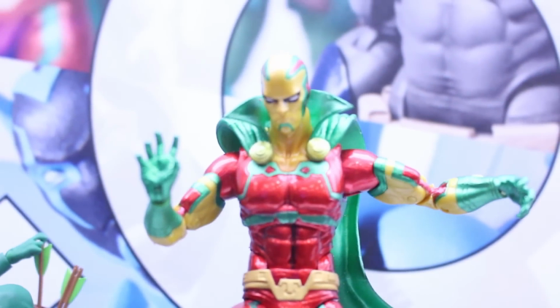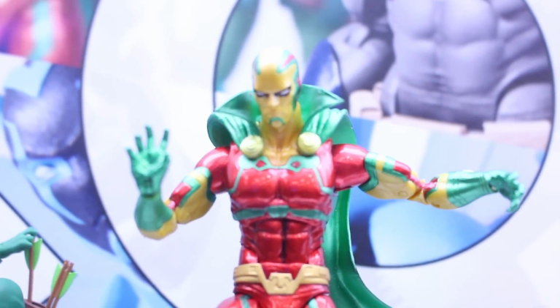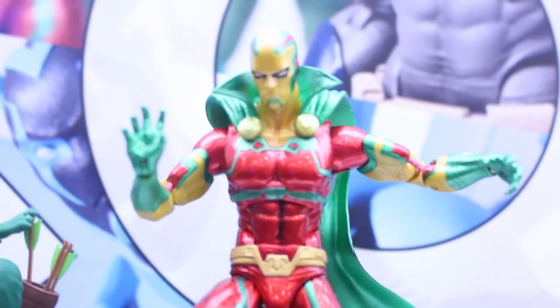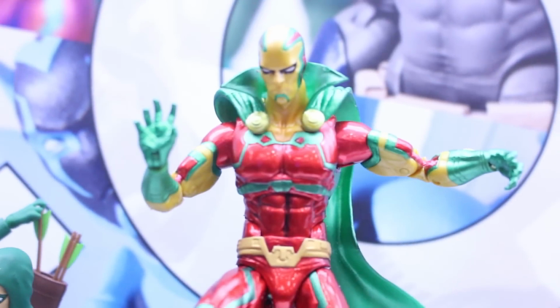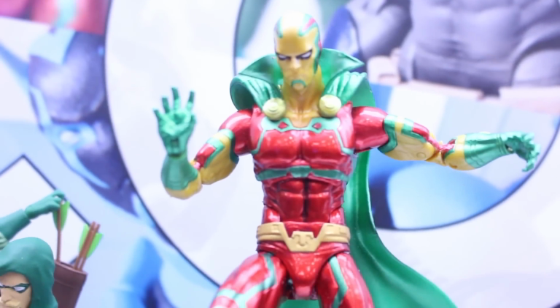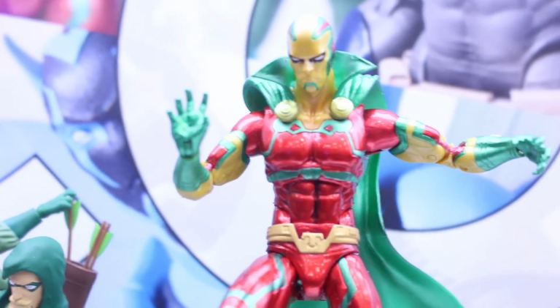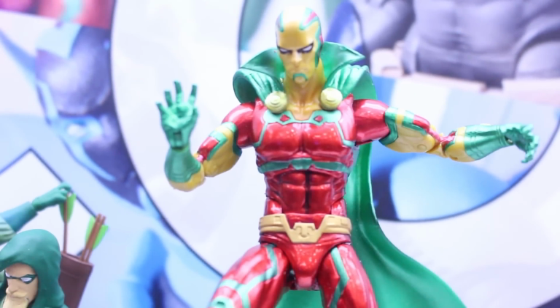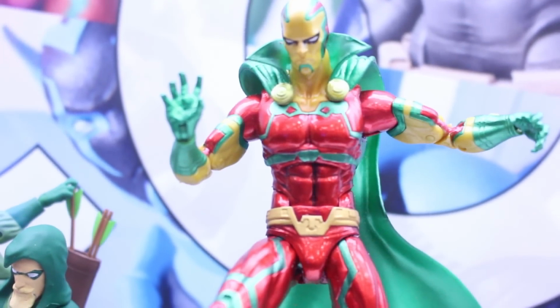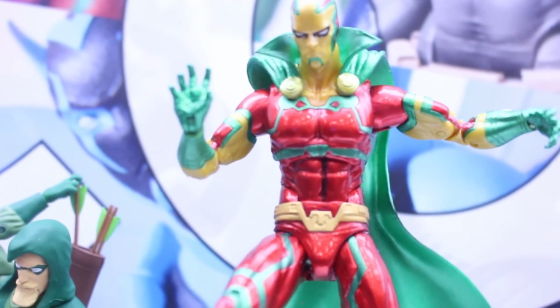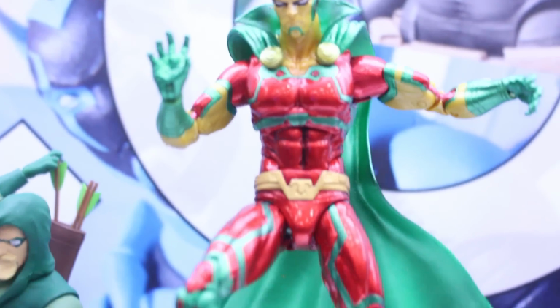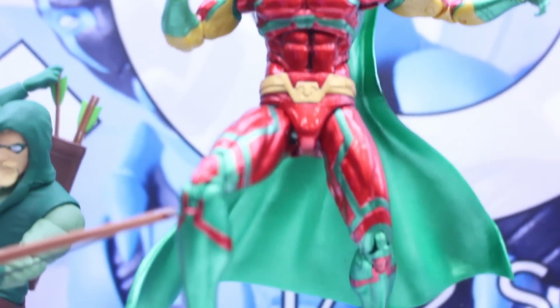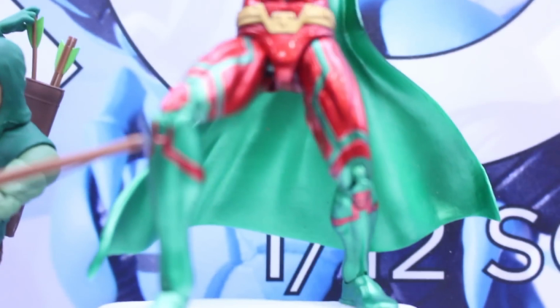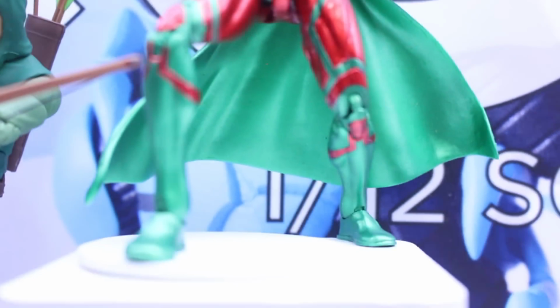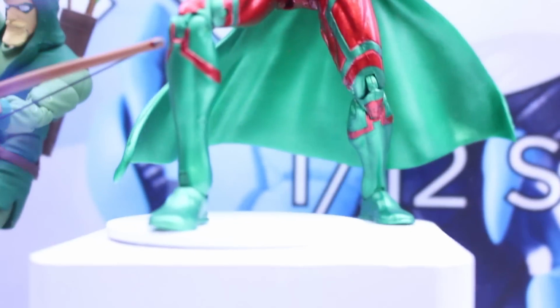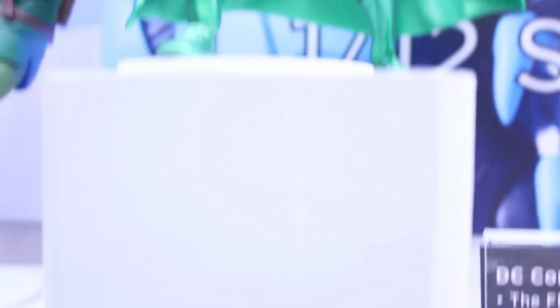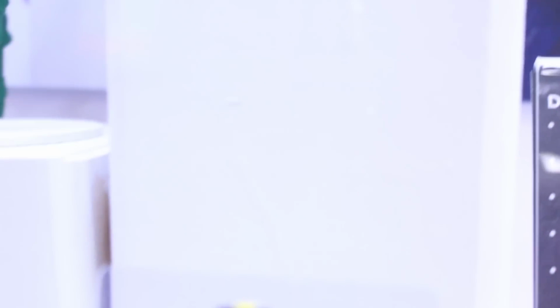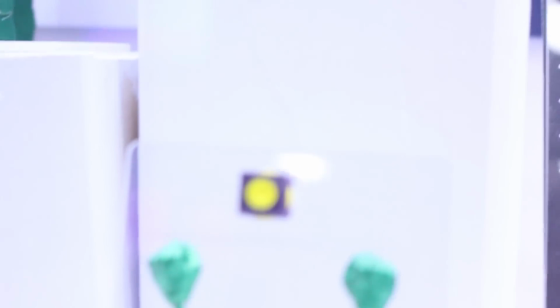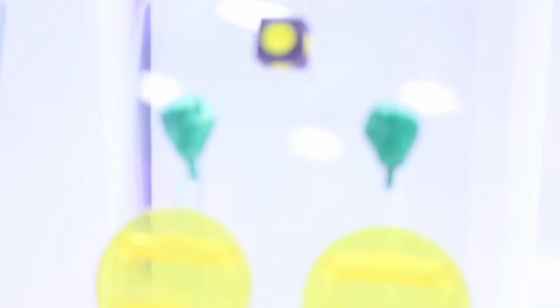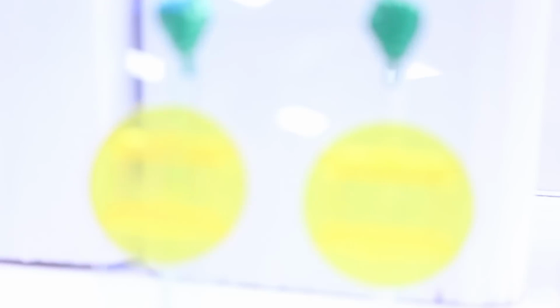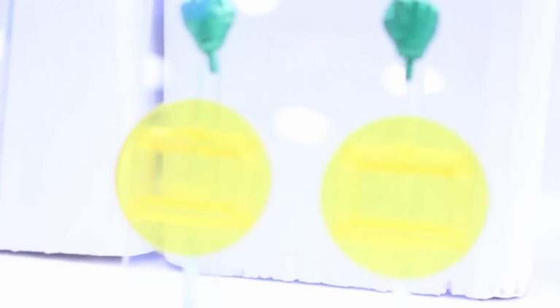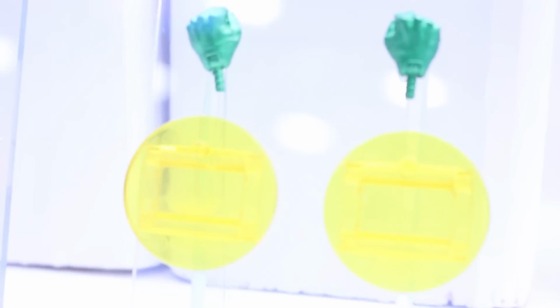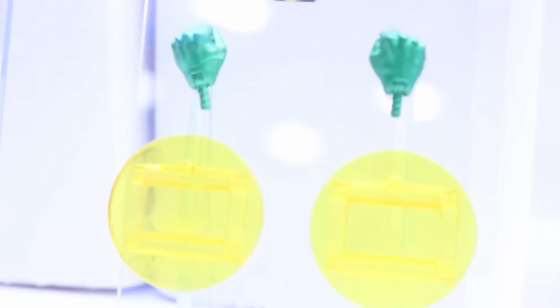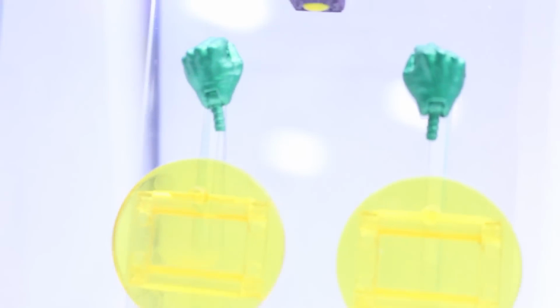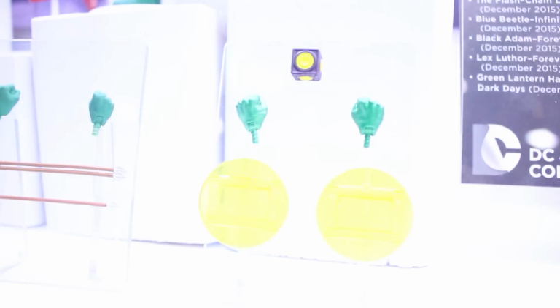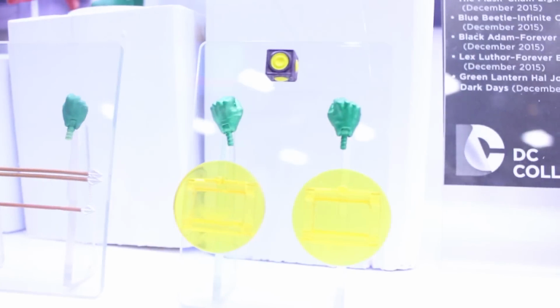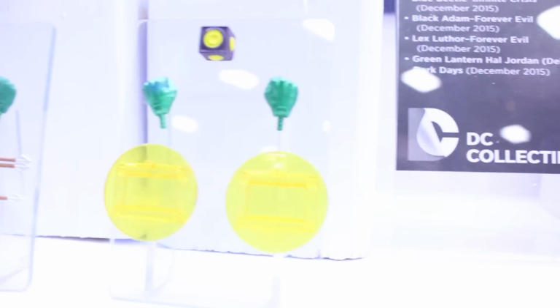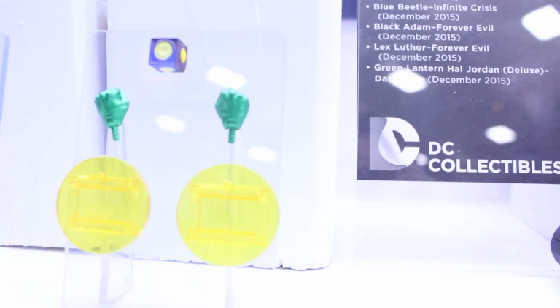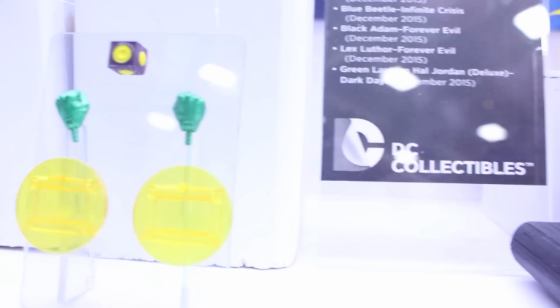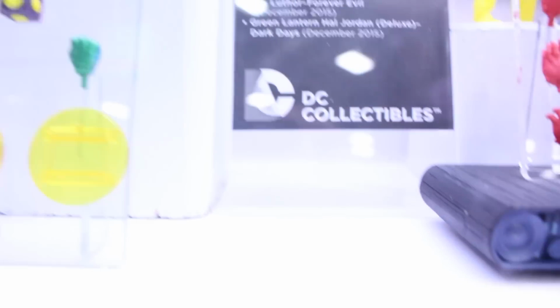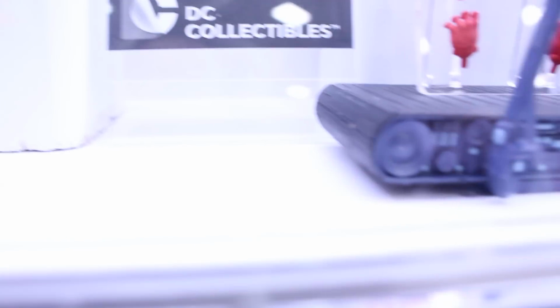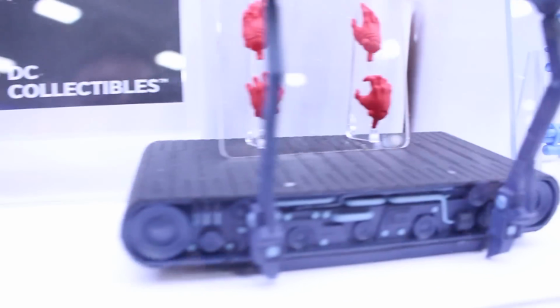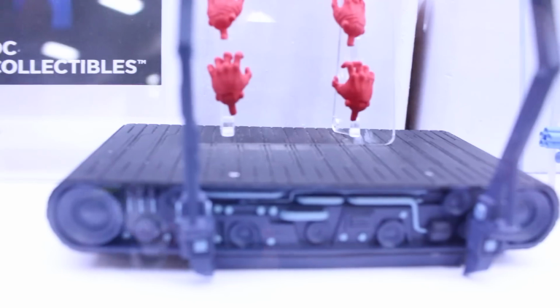And here's Mr. Miracle. I love the paint on this — it looks very shimmery. Really nice work on this. They're really doing a great job with giving us really nicely detailed and articulated figures.